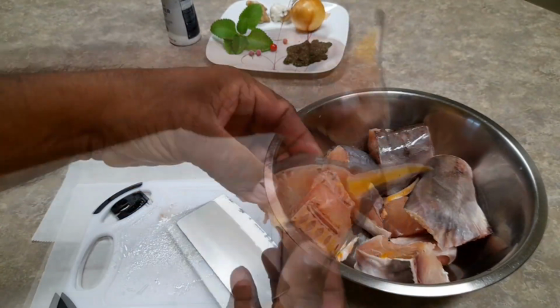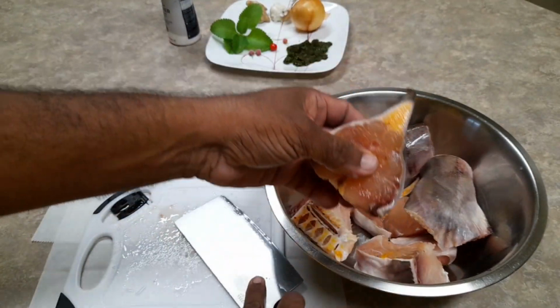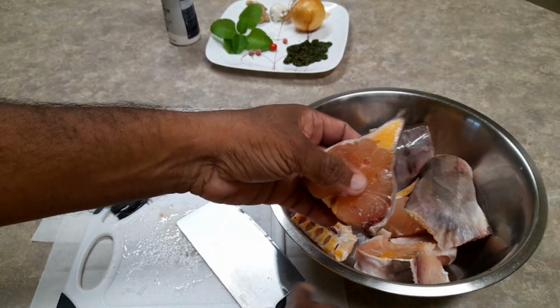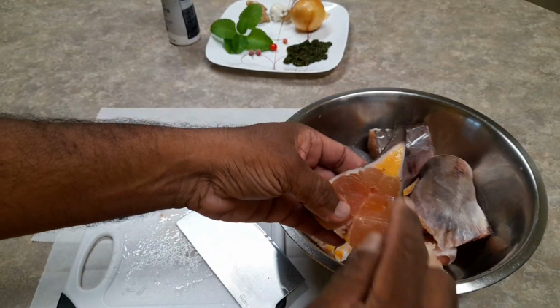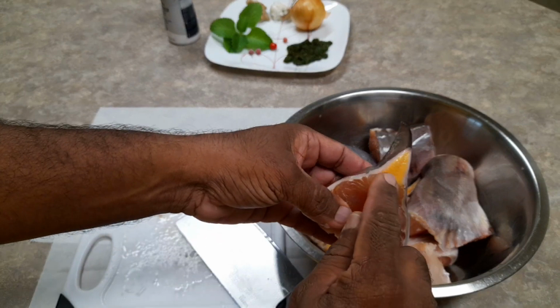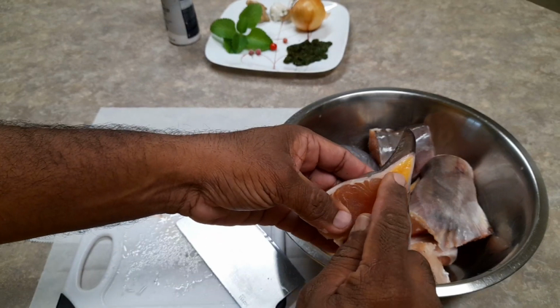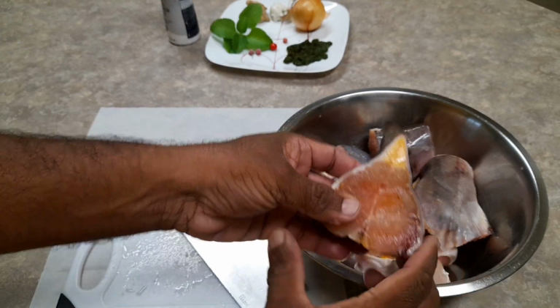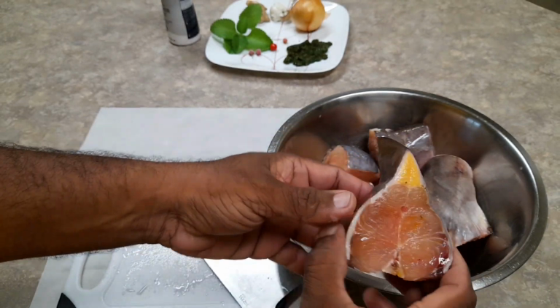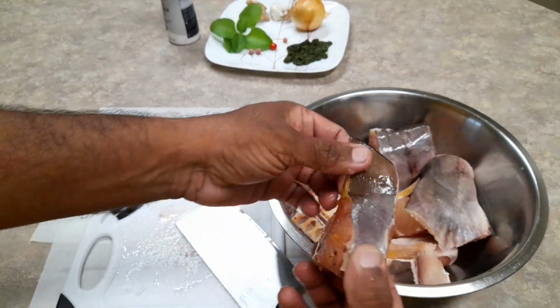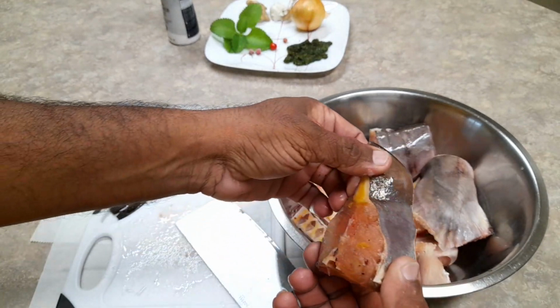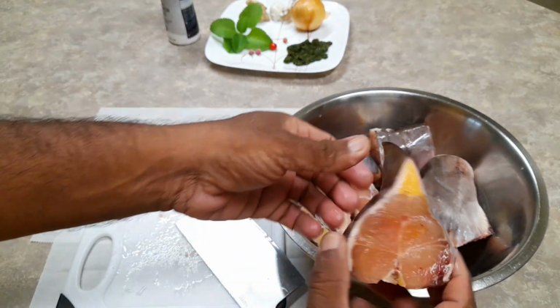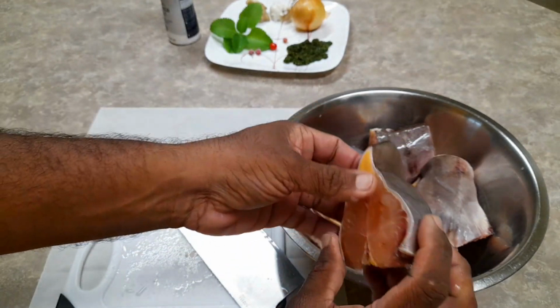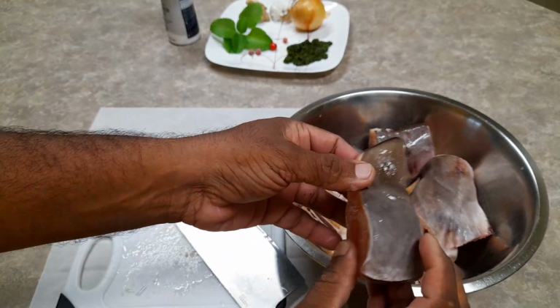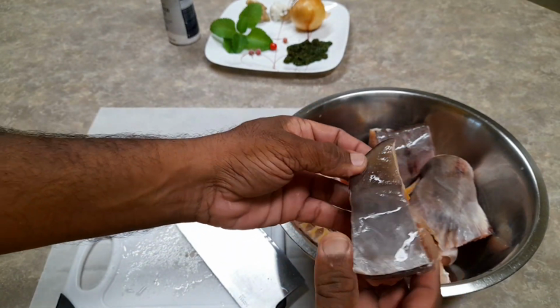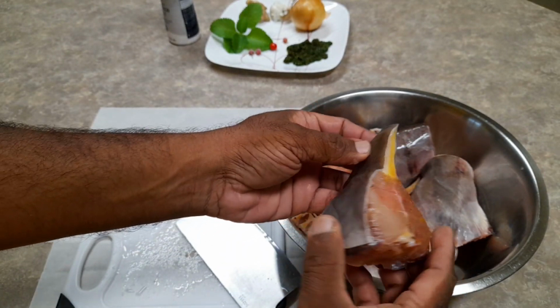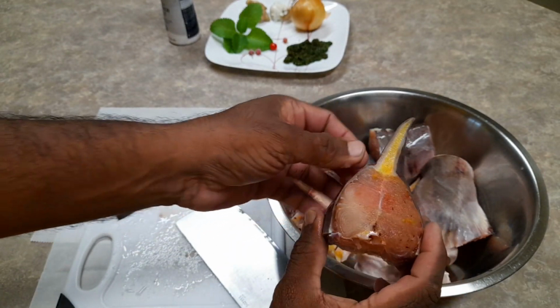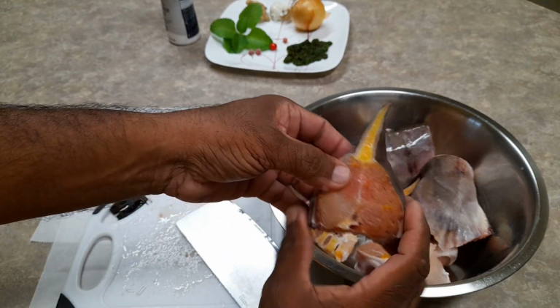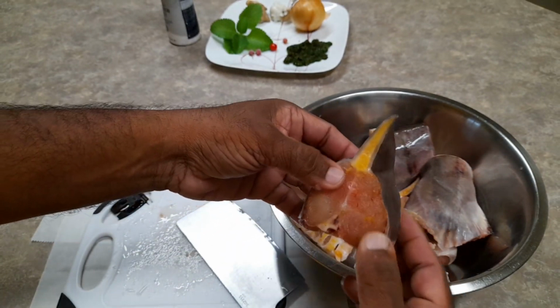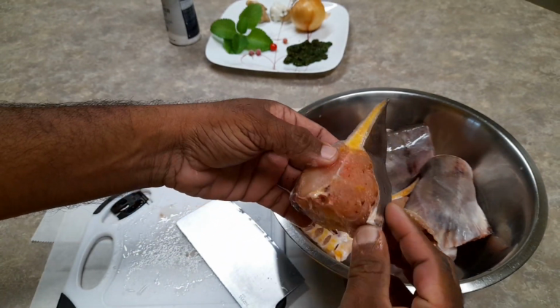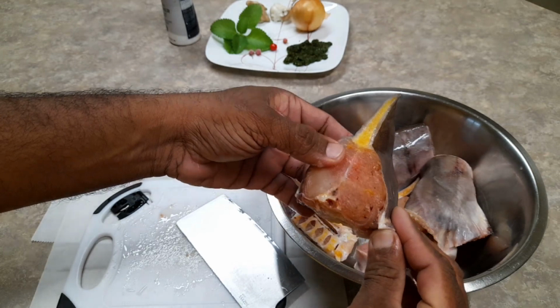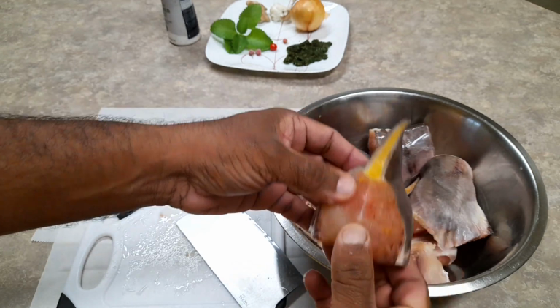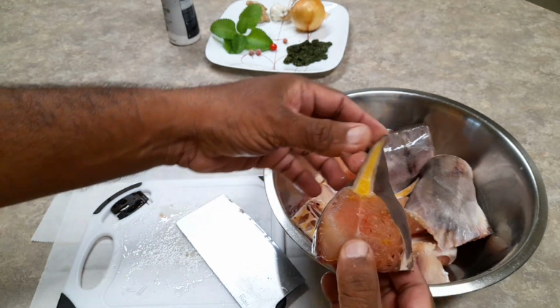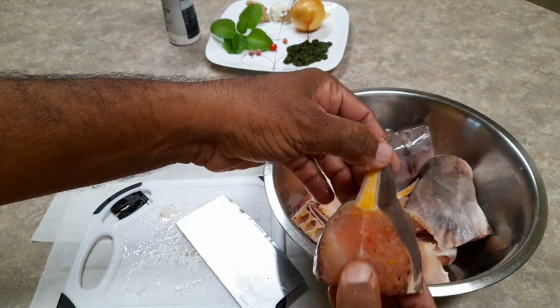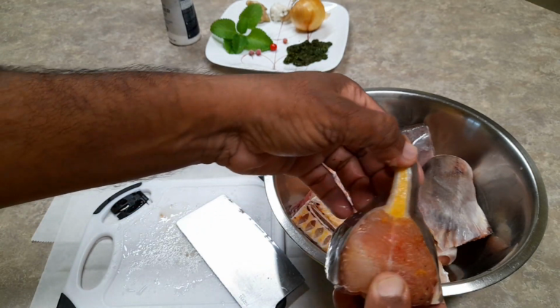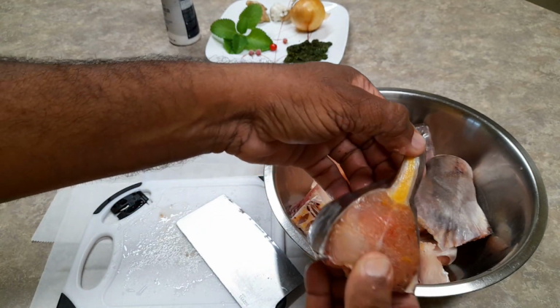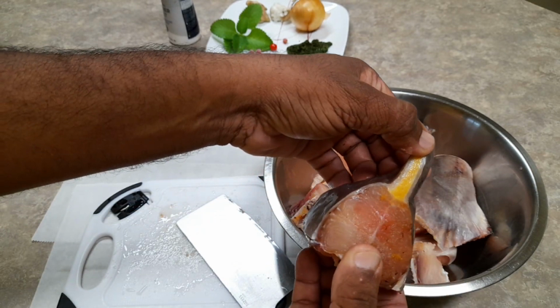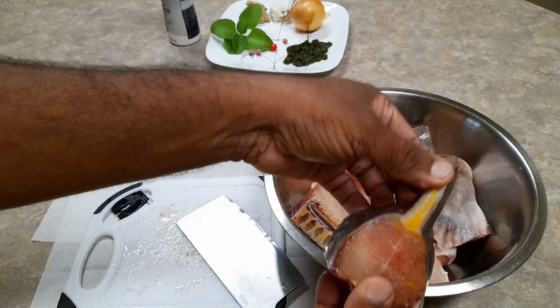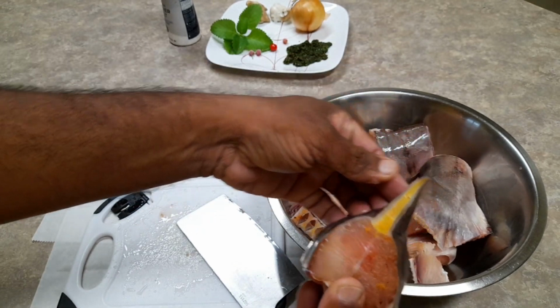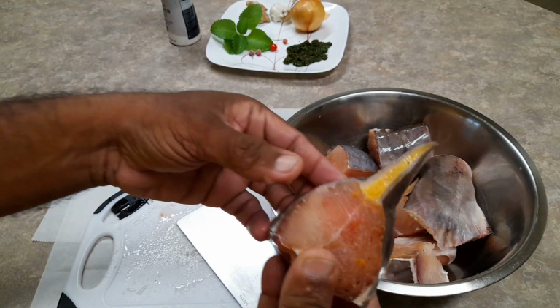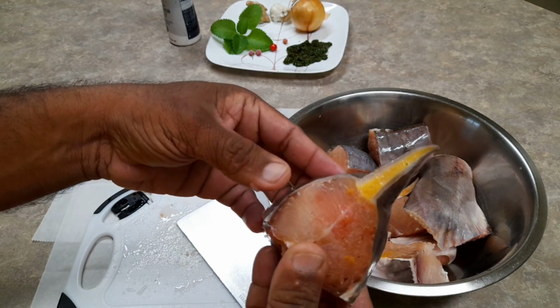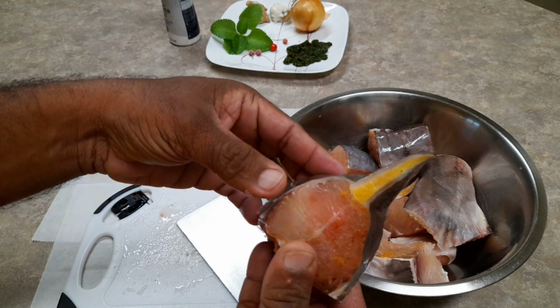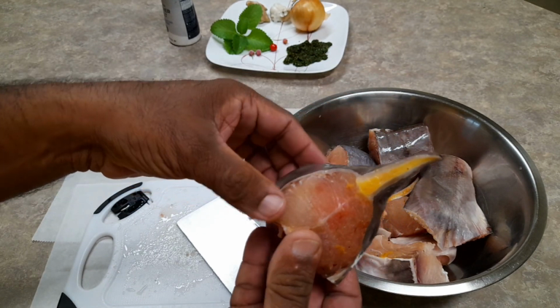Look at the fat under this fish — nice thick skin, but look at the fat, very very nice.